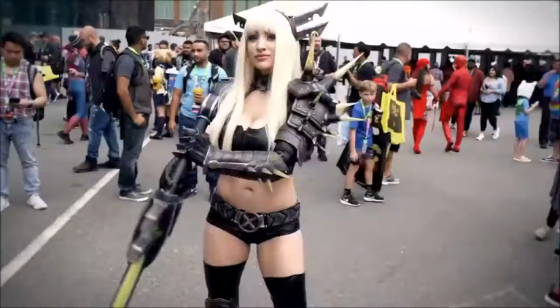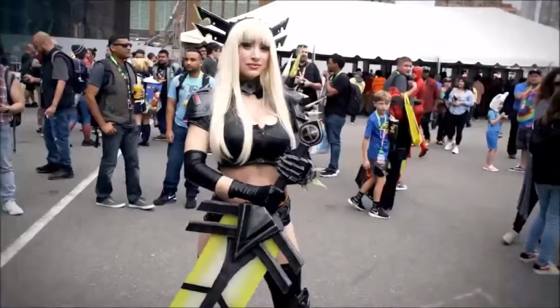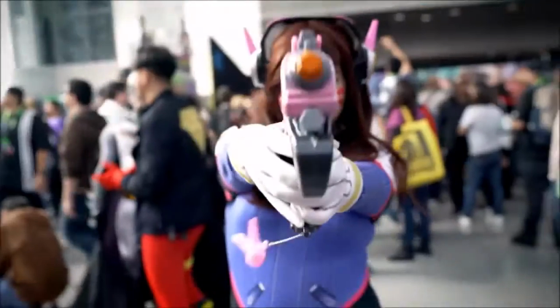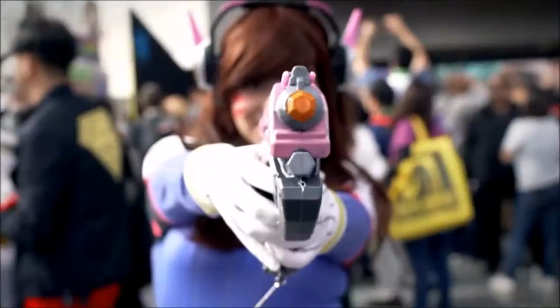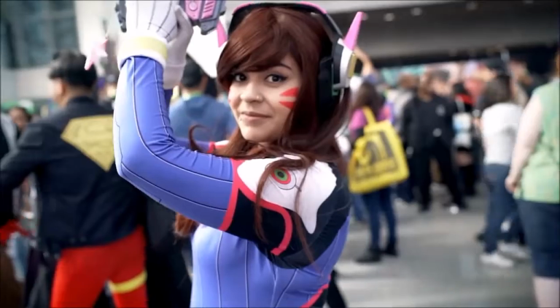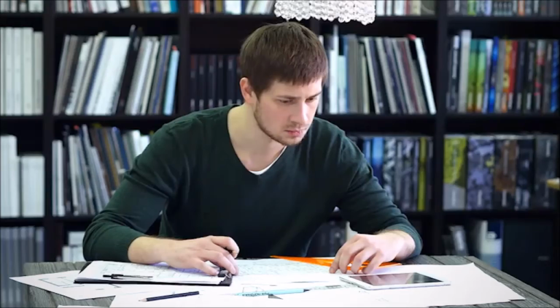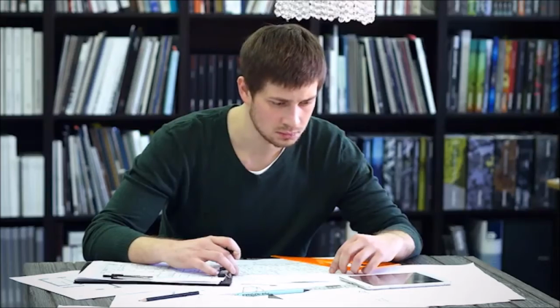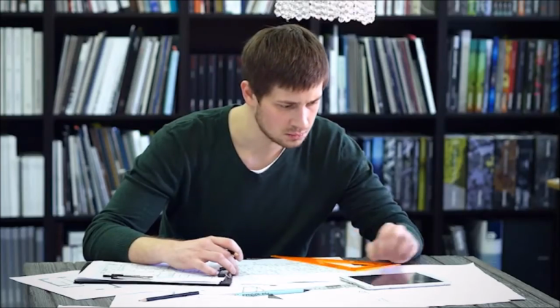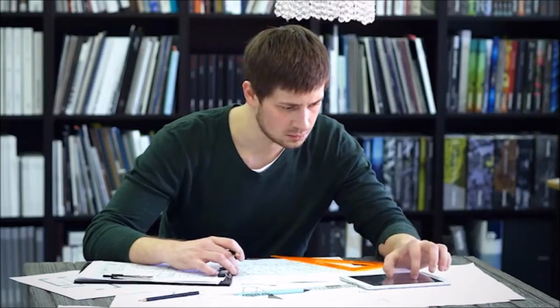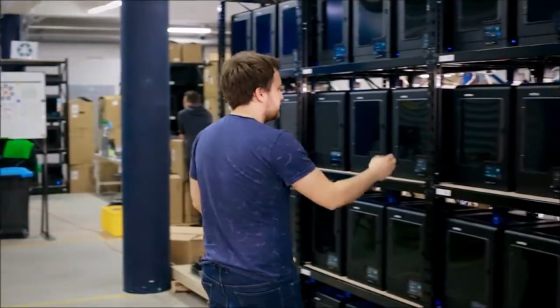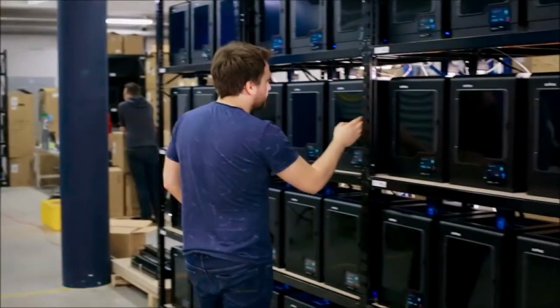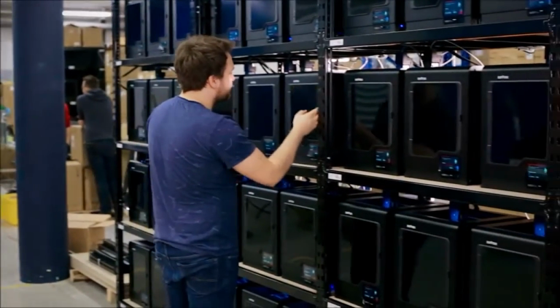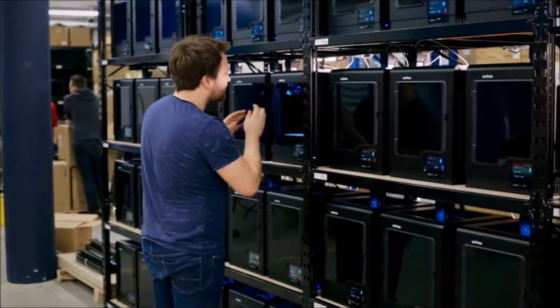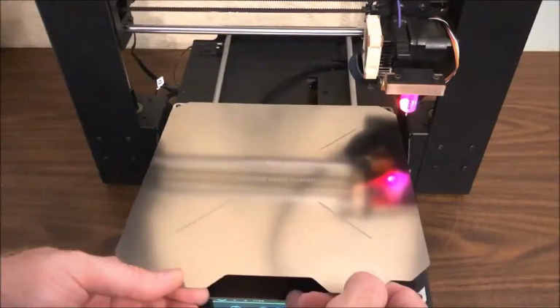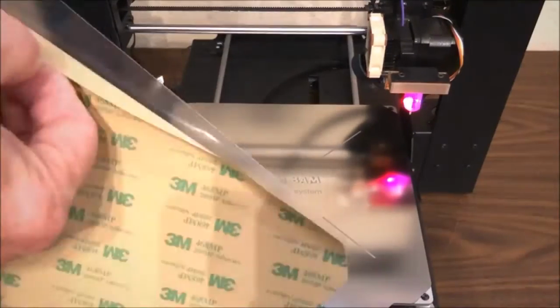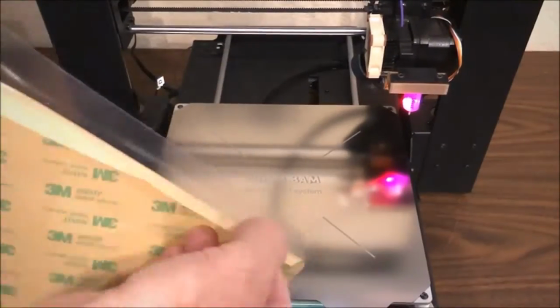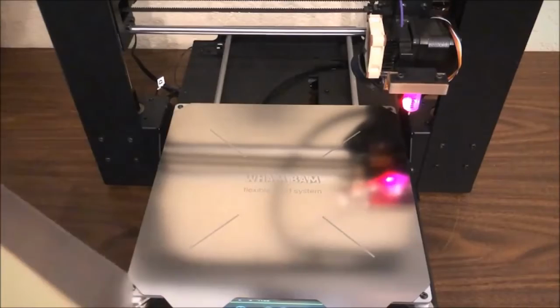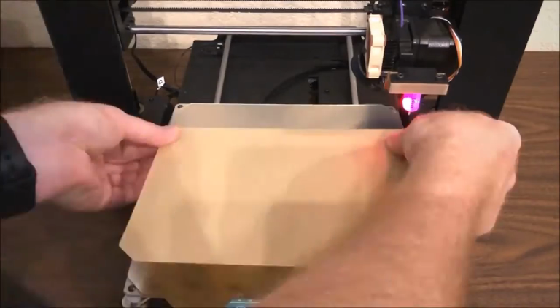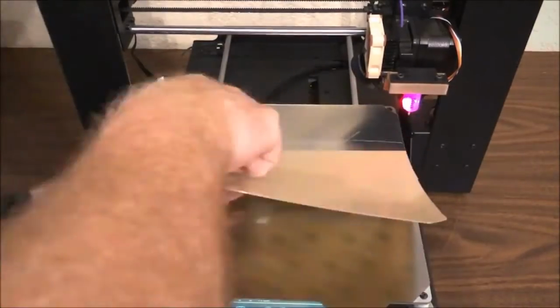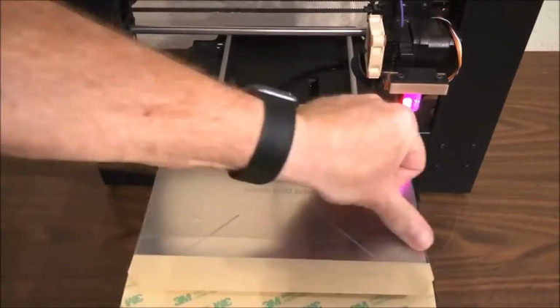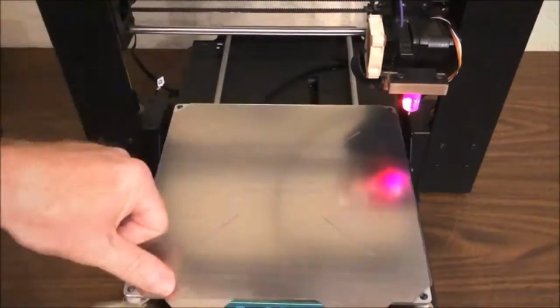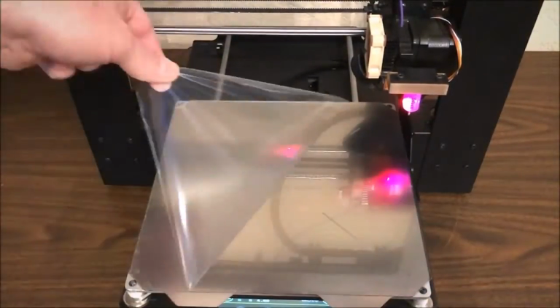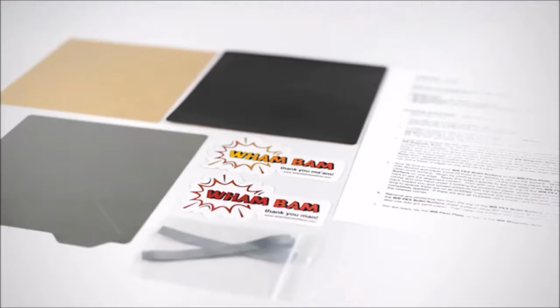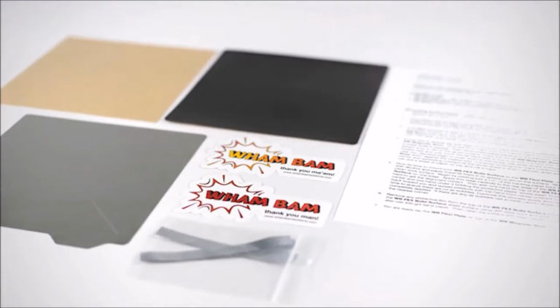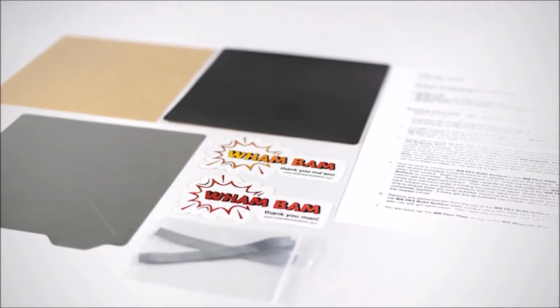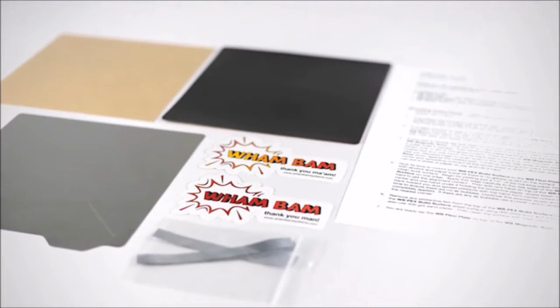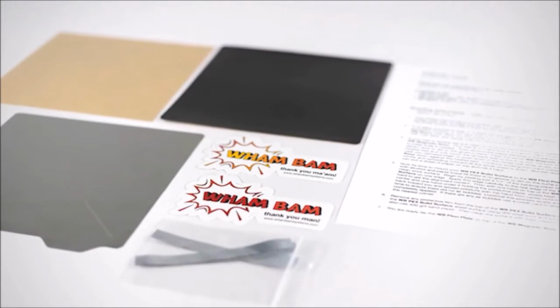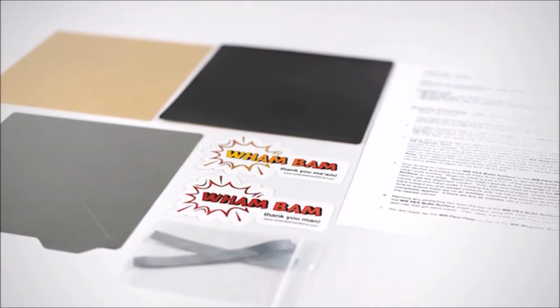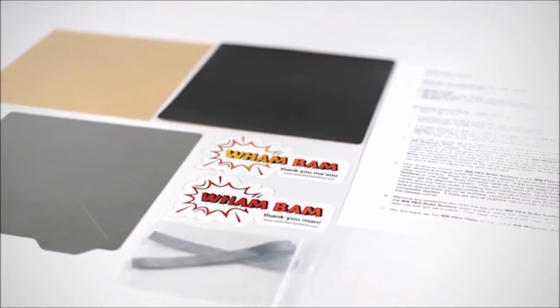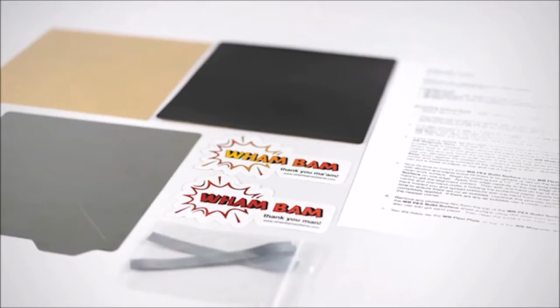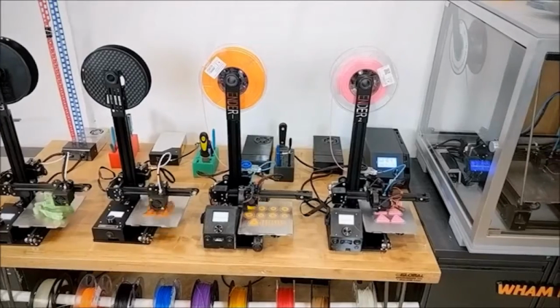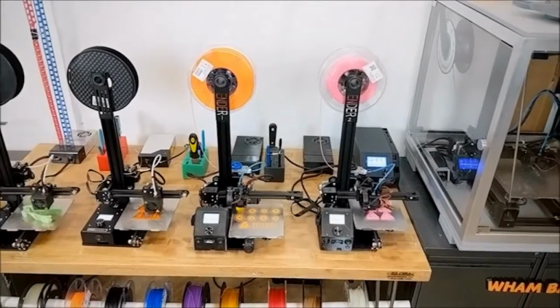Whether you're a 3D printing enthusiast, a hobbyist, or a printing pro, you know that print bed issues are 90% of your worries. Wham Bam has resolved all of your problems with our flexible build system.